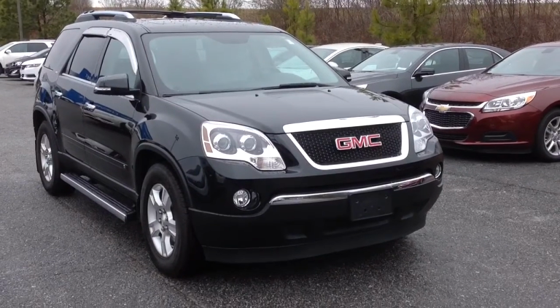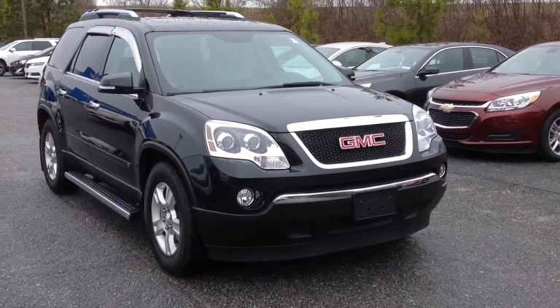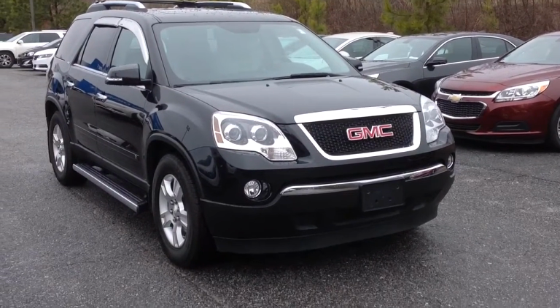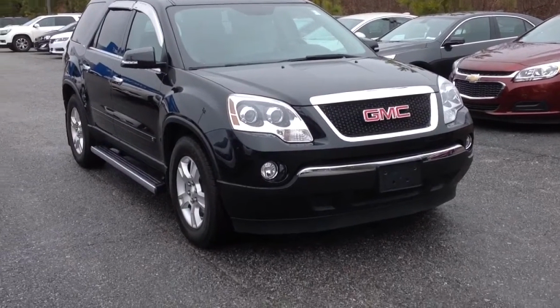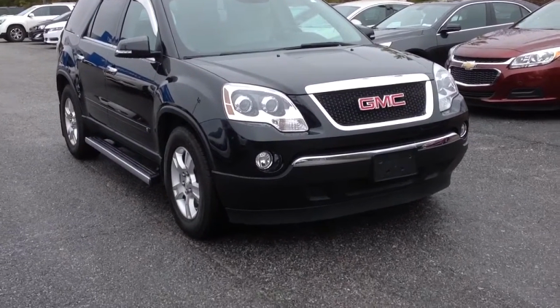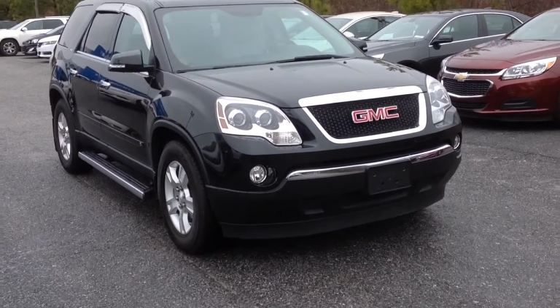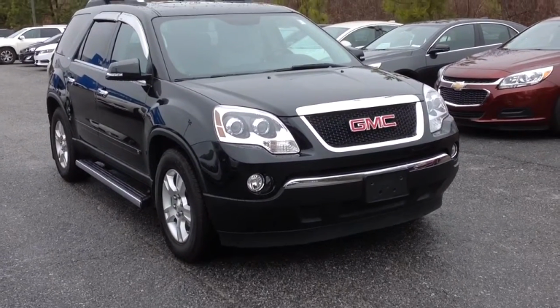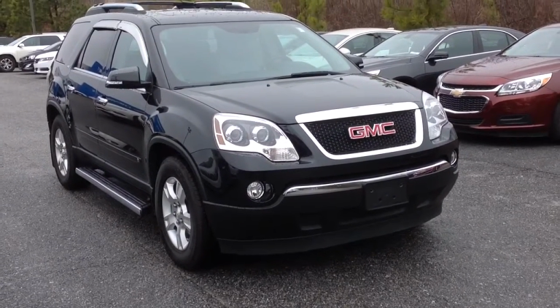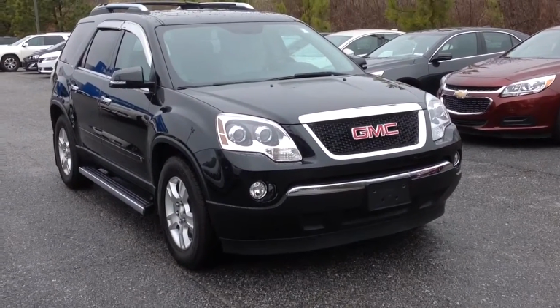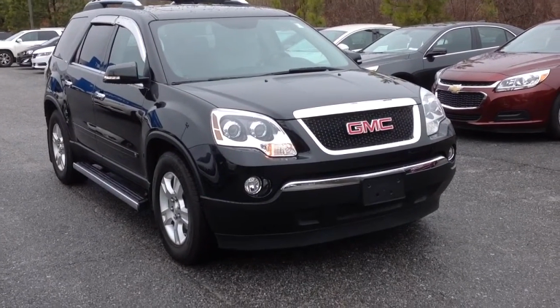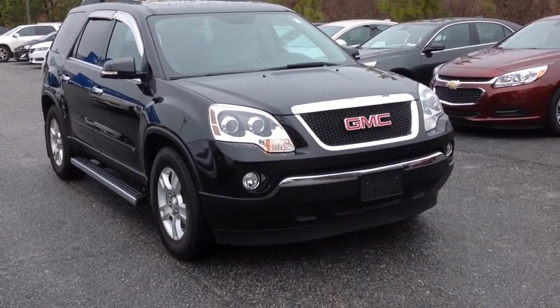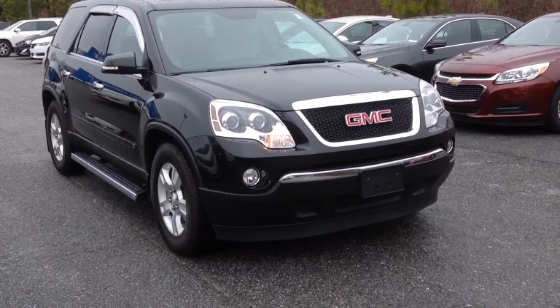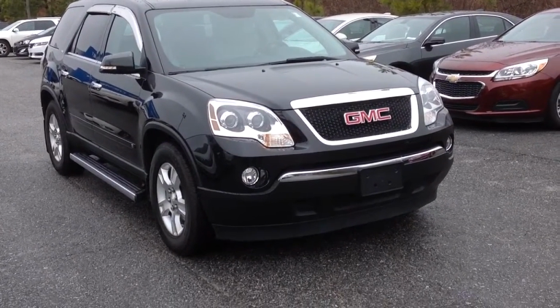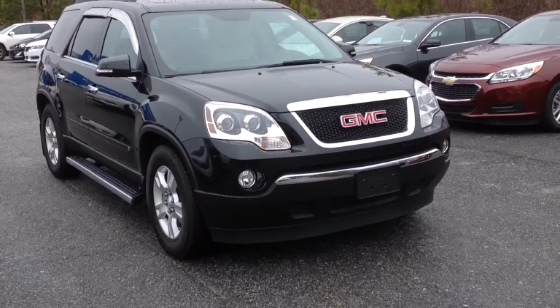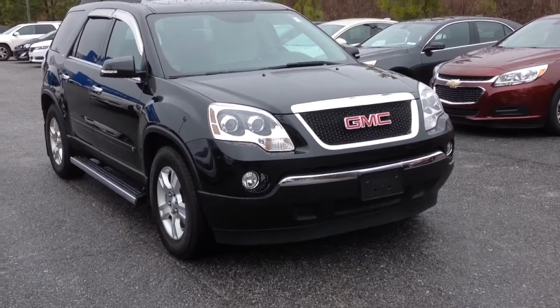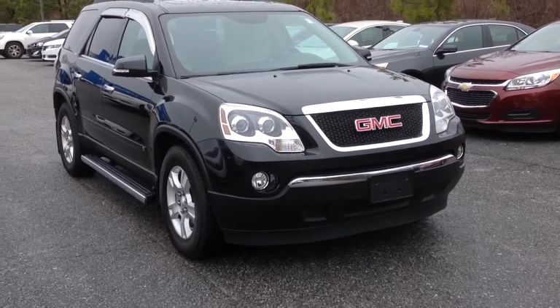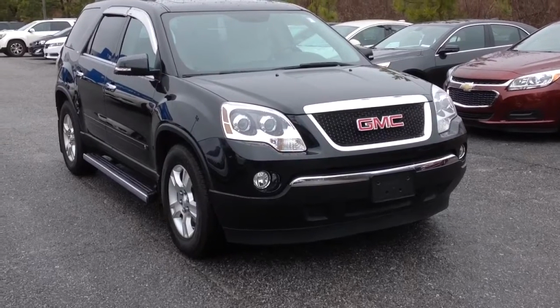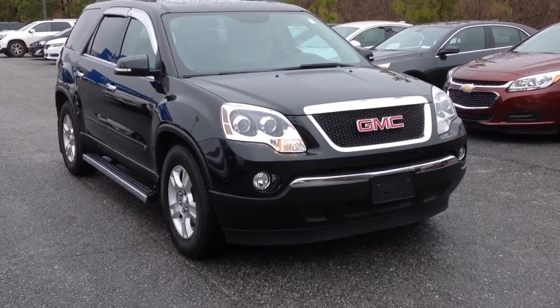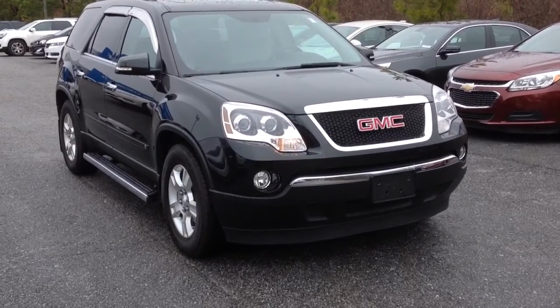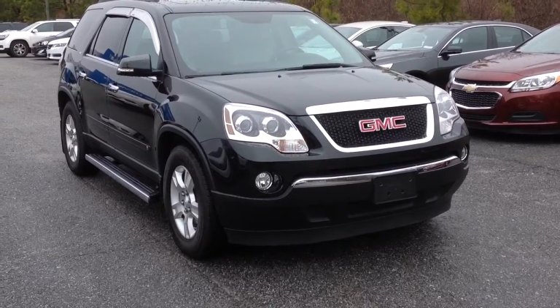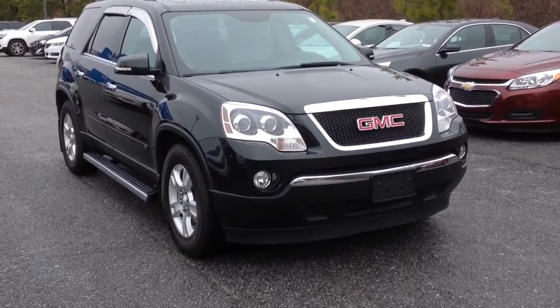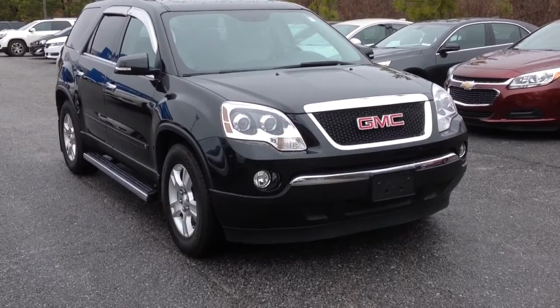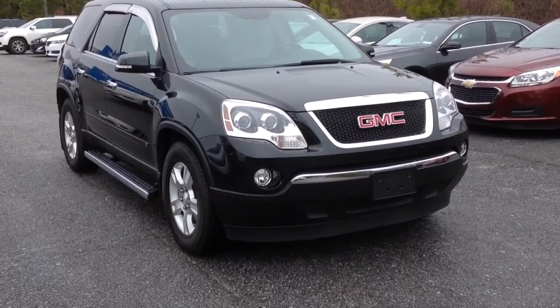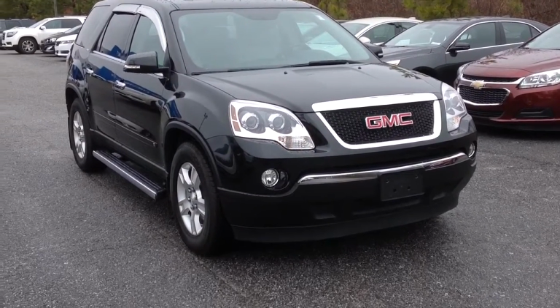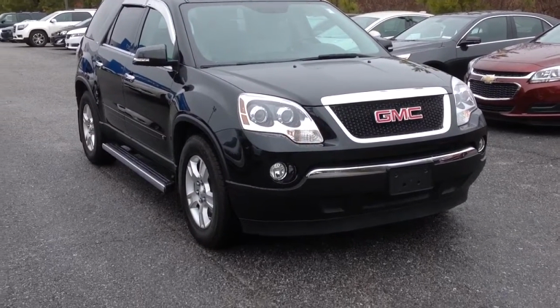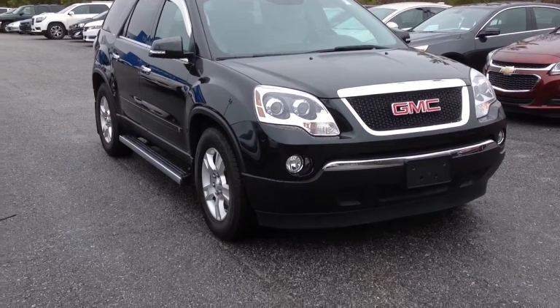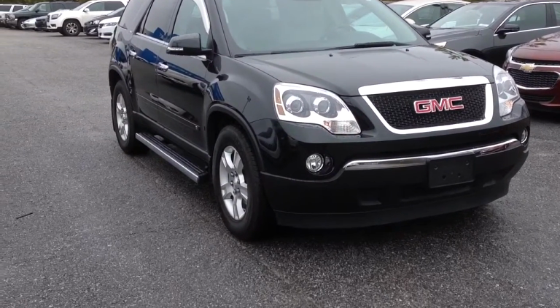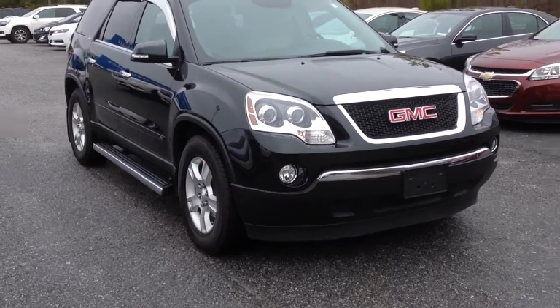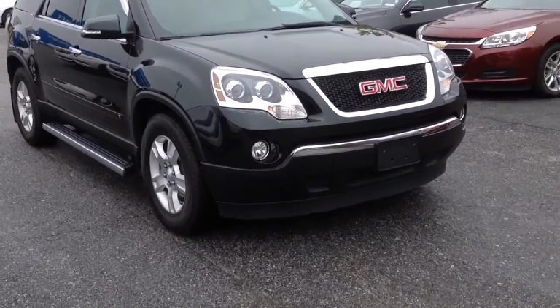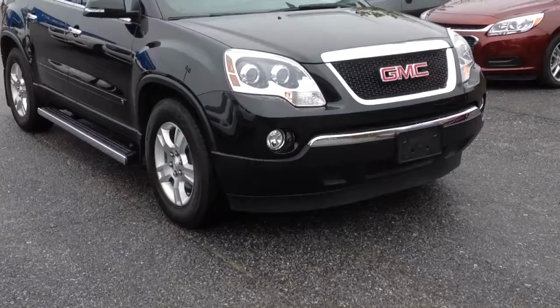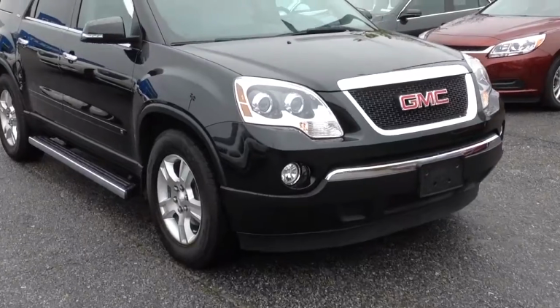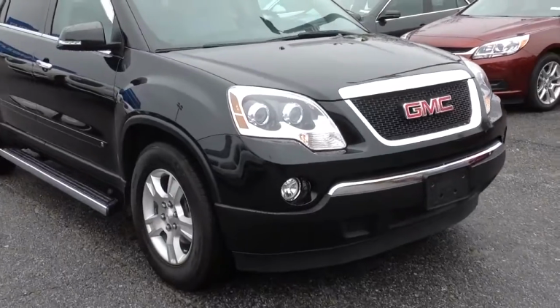Hi, my name is Jimmy Carrier here at Jimmy Britt Chevrolet. This is our 2009 GMC Acadia. It has the automatic start, and it's black.